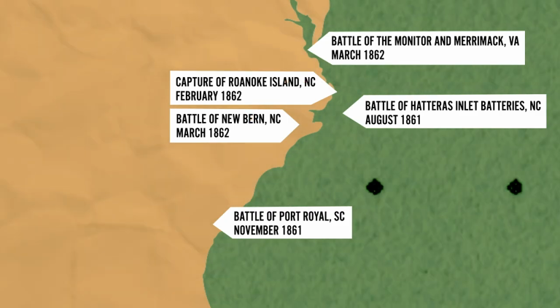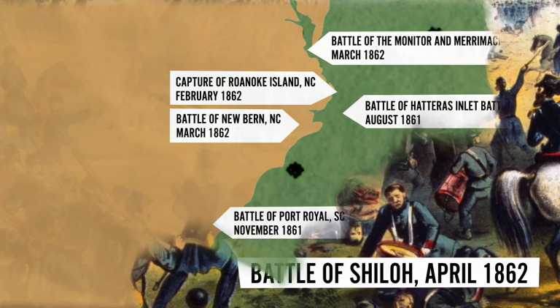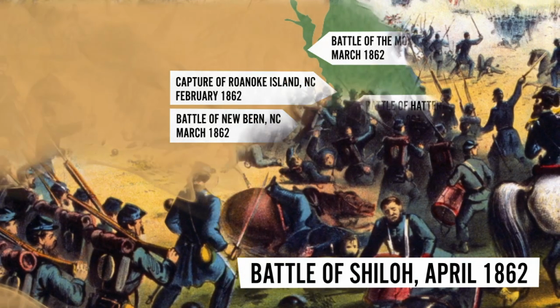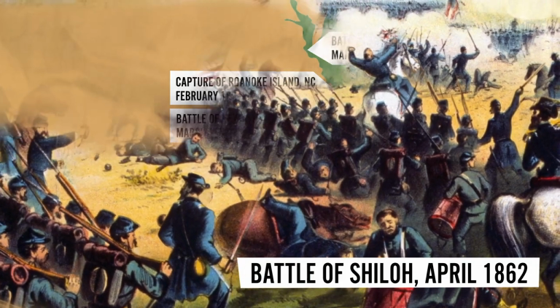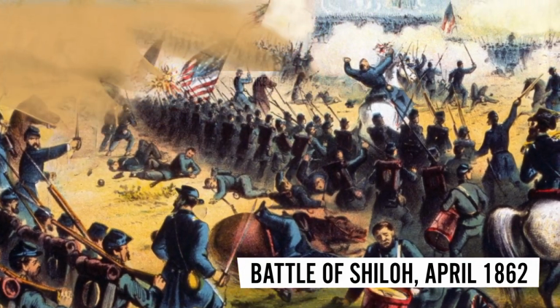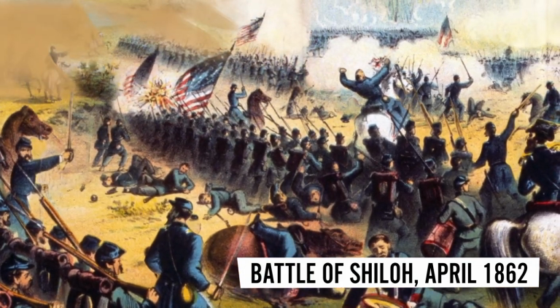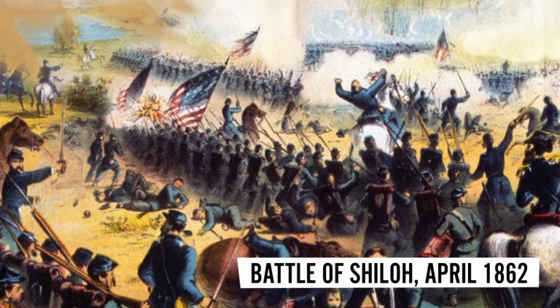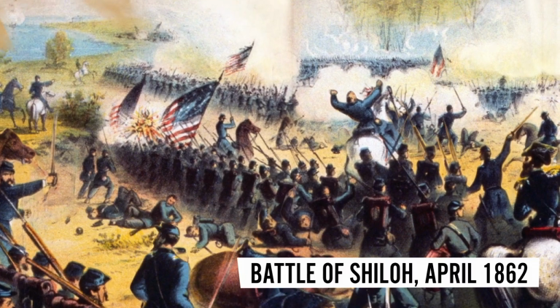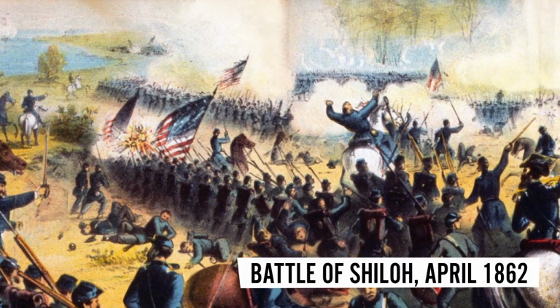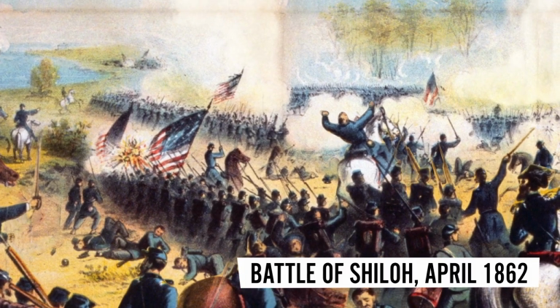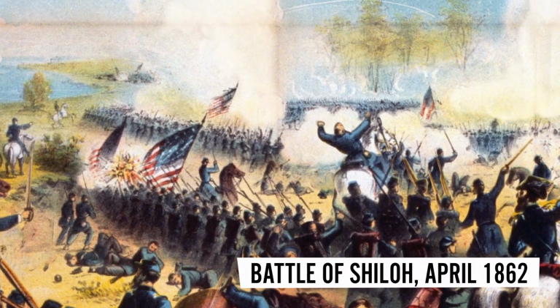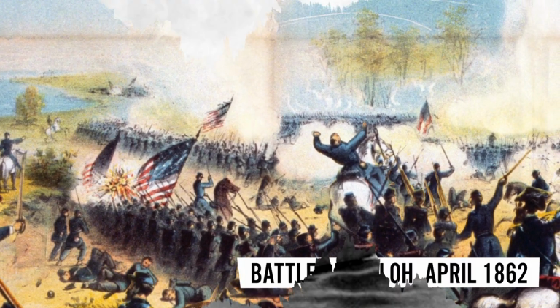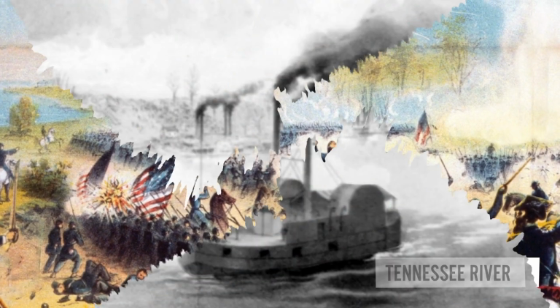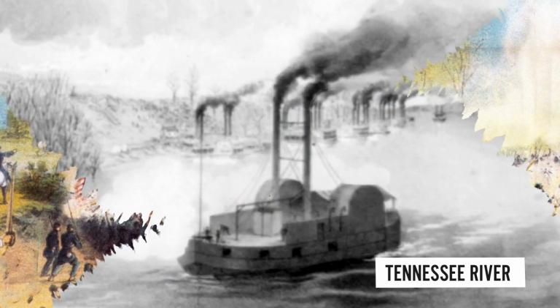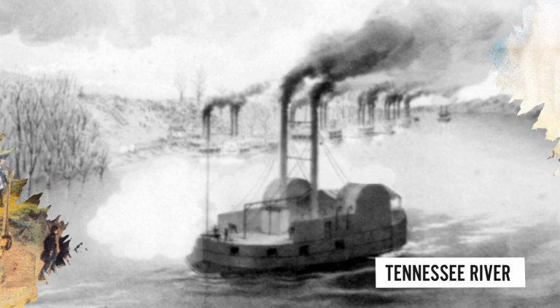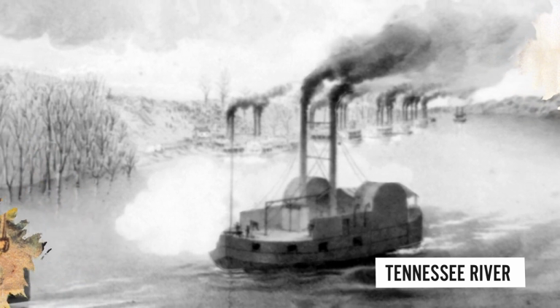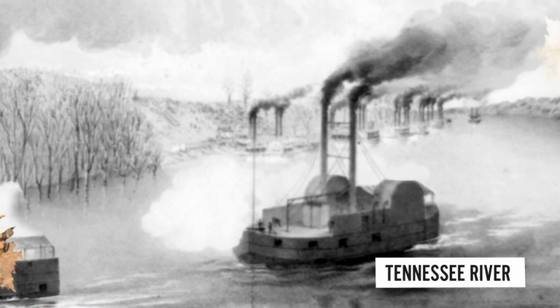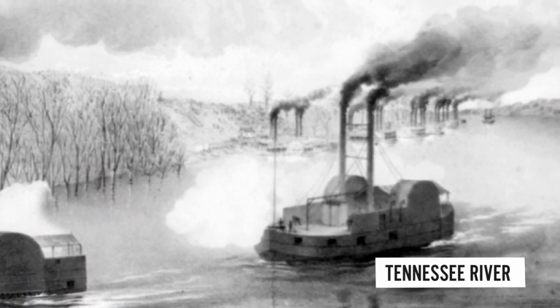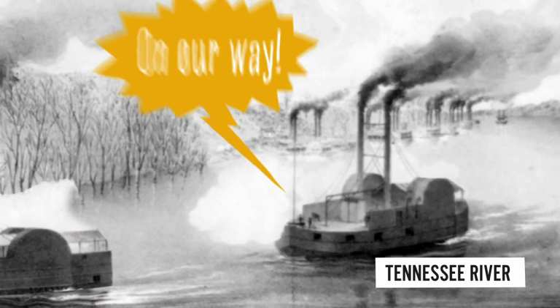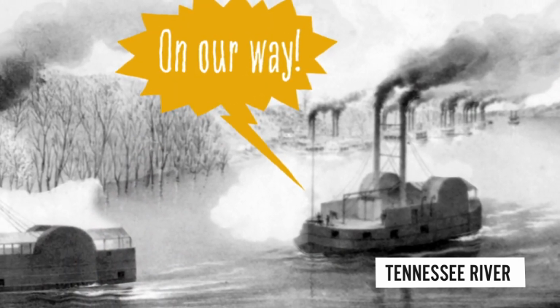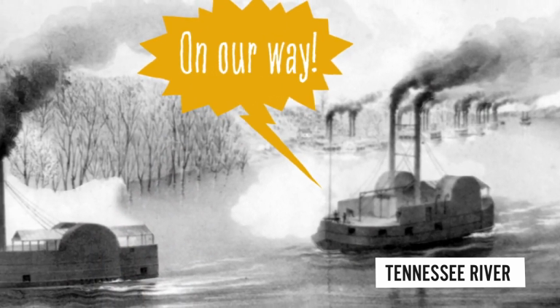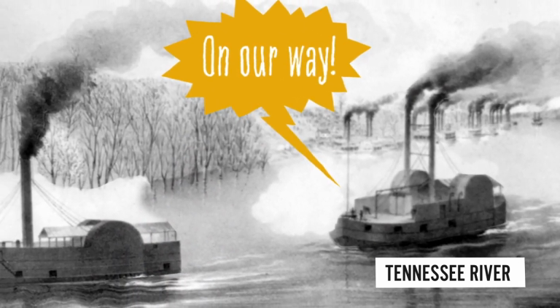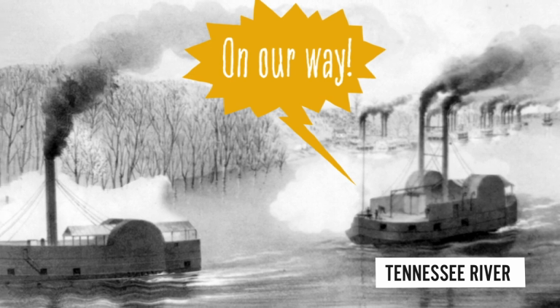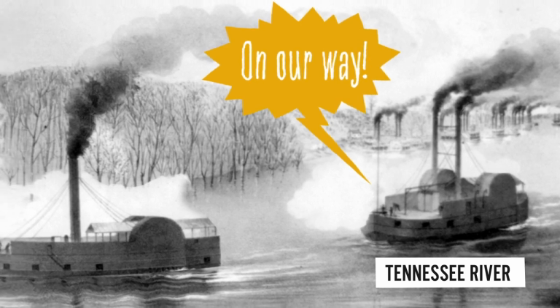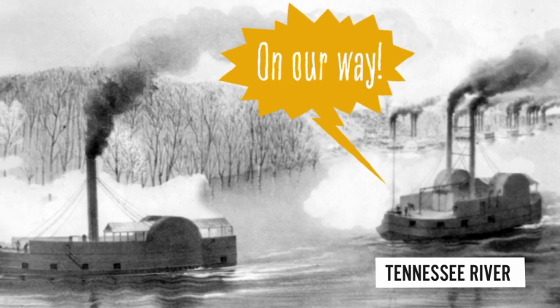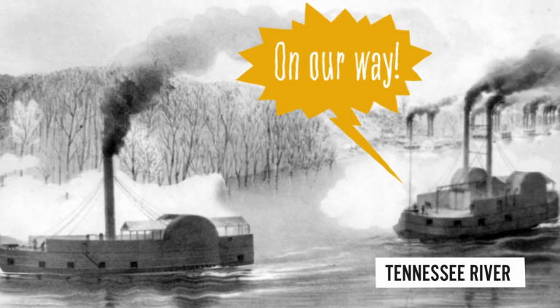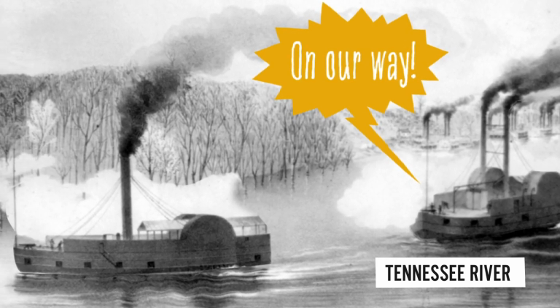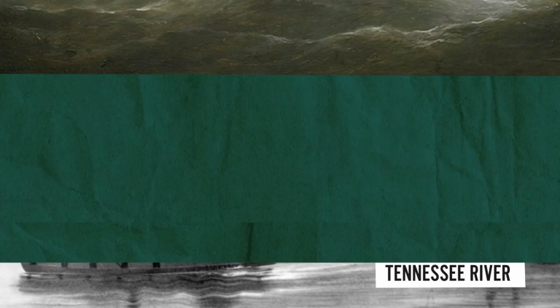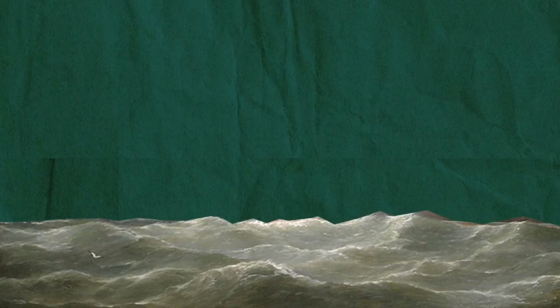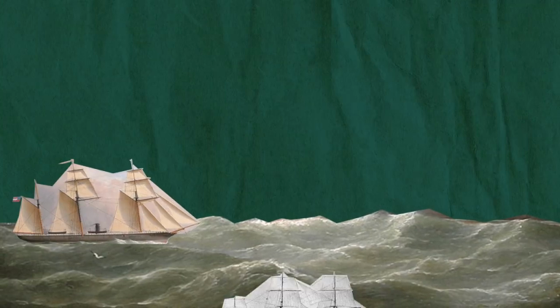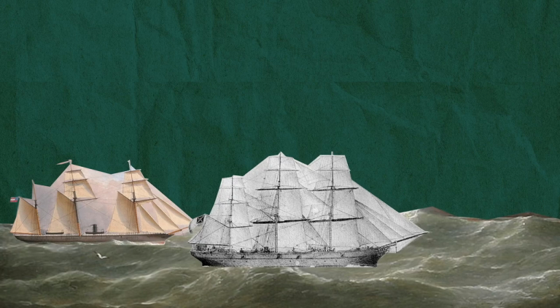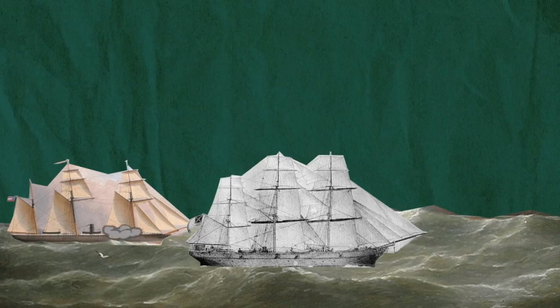At the Battle of Shiloh in 1862, Union warships decimated Confederate ground forces and transported critical reinforcements across the Tennessee River. The Confederate Navy fought back,